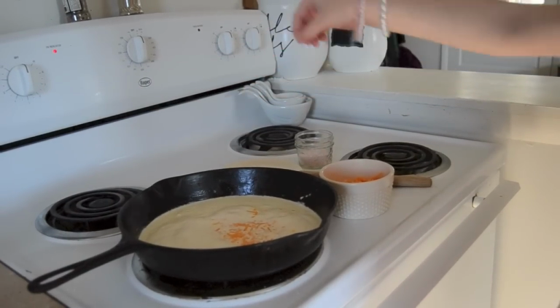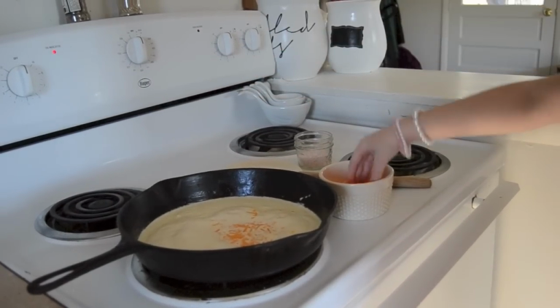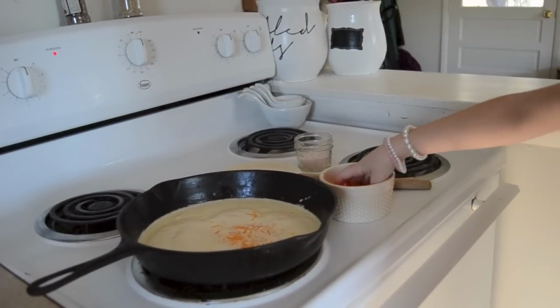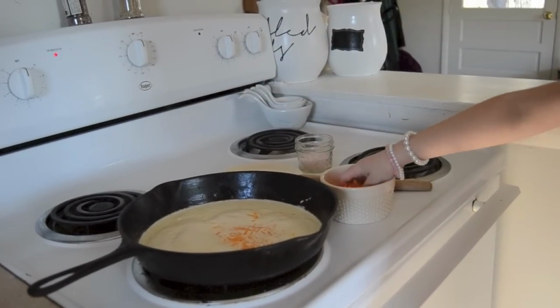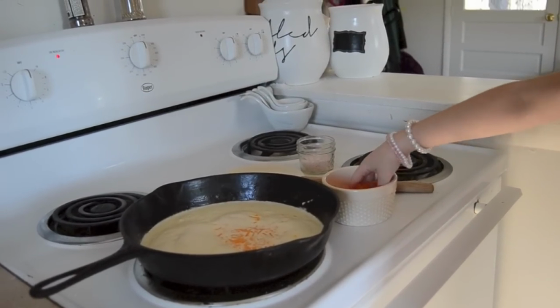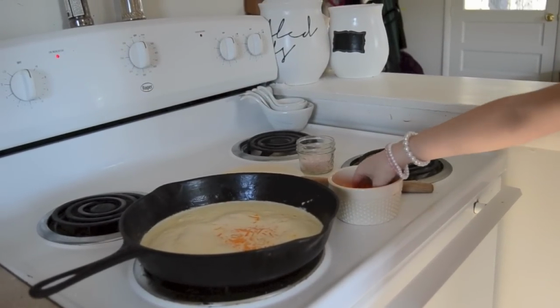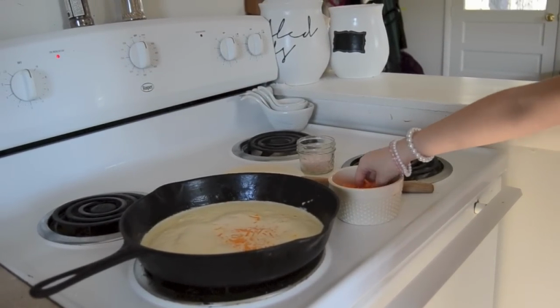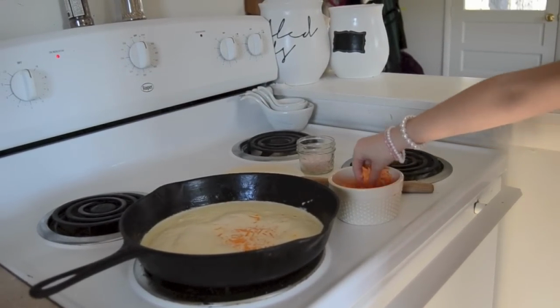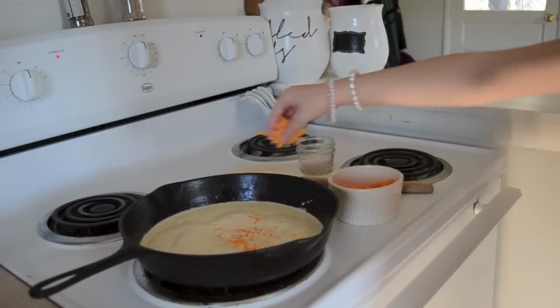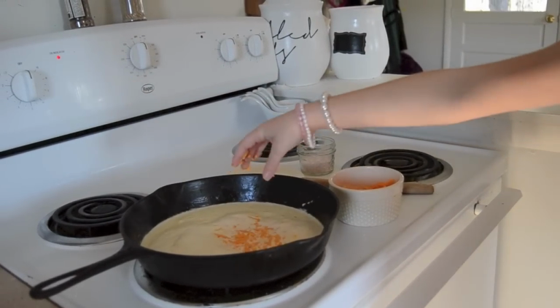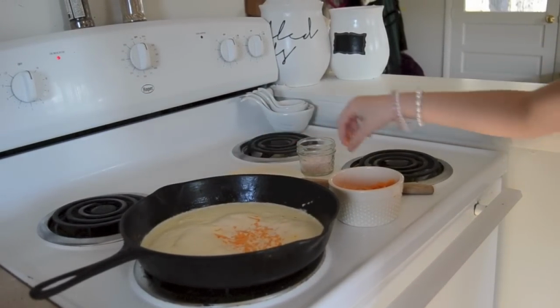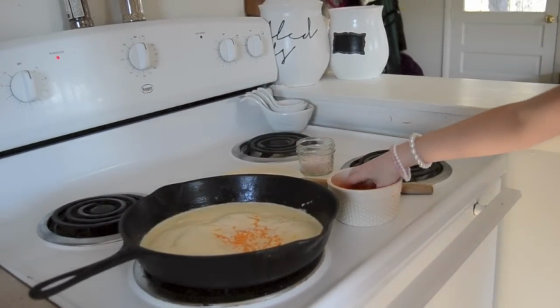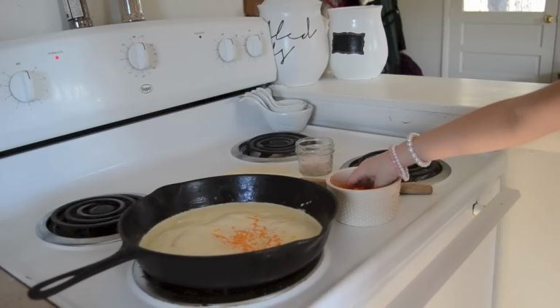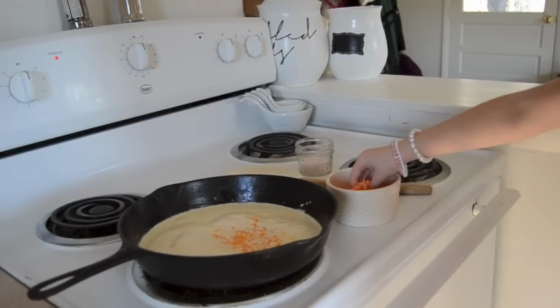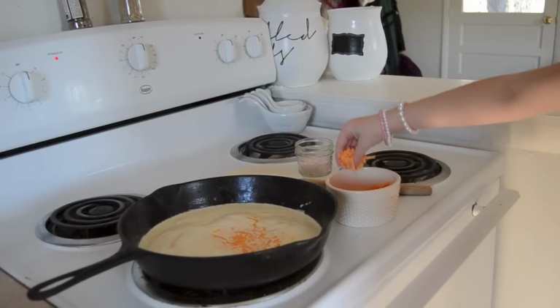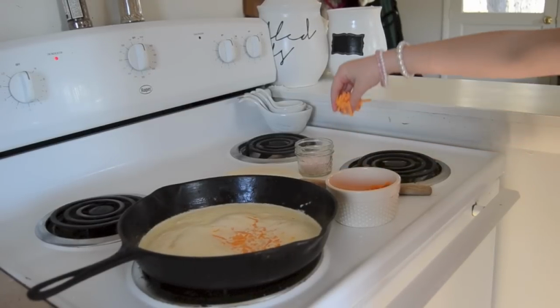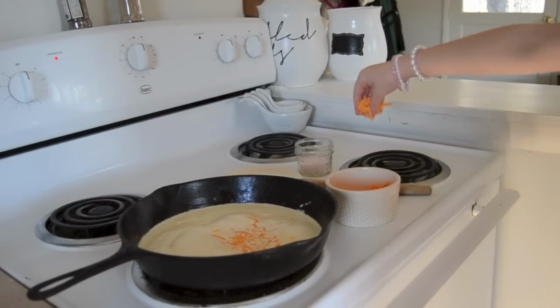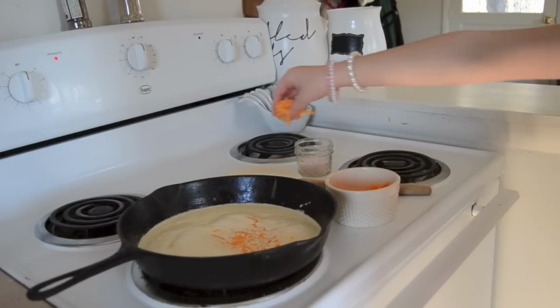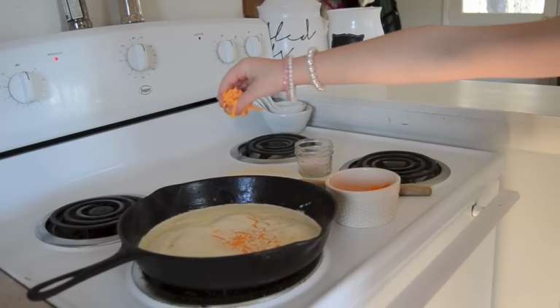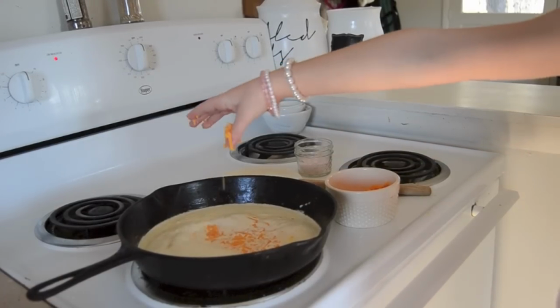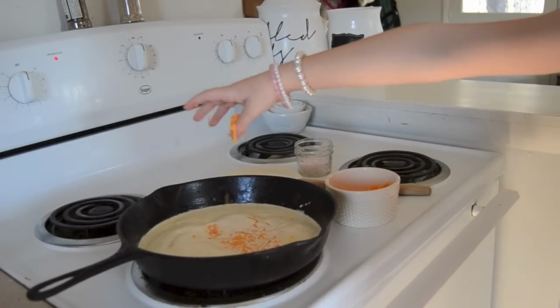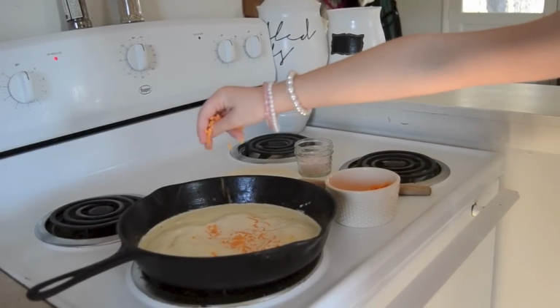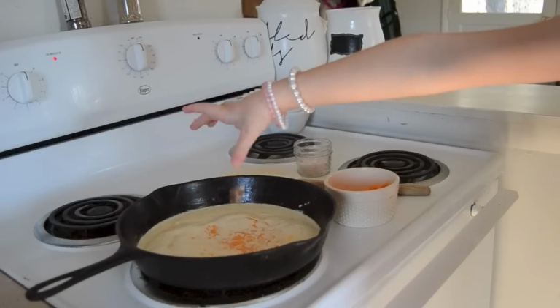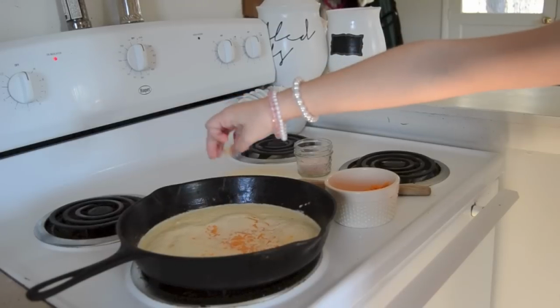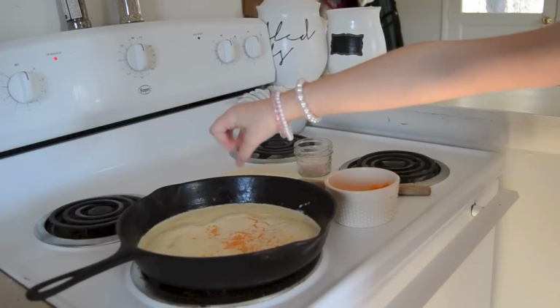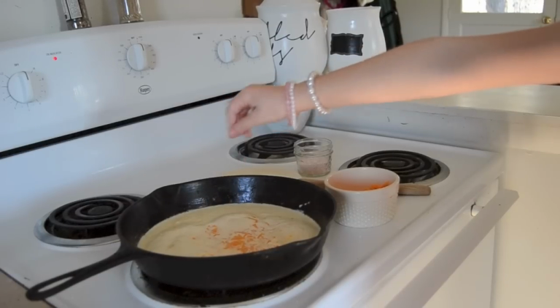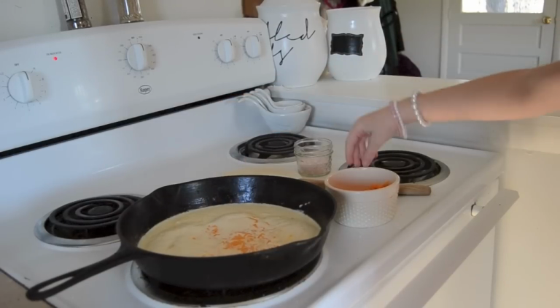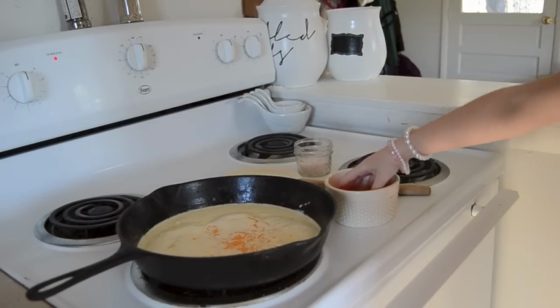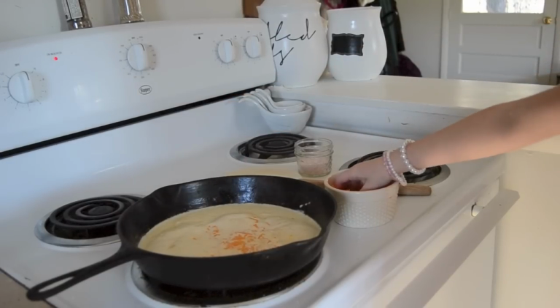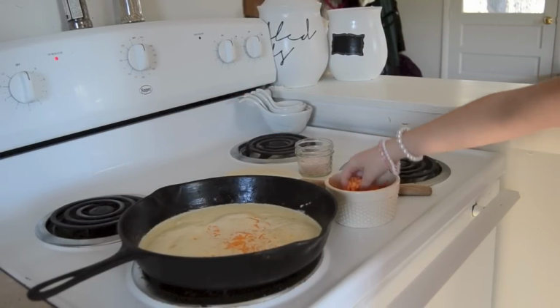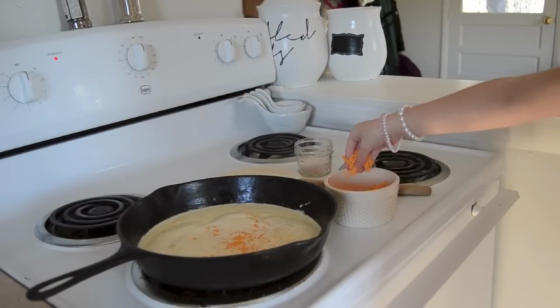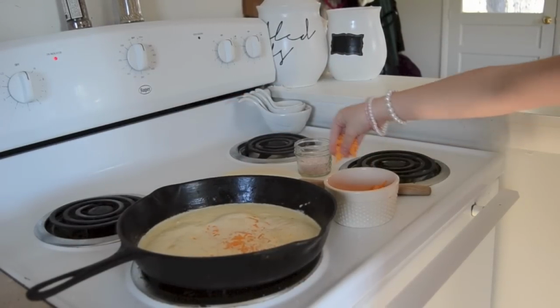I am slowly, really slowly adding the cheese. Don't pour it in — just put it in and drop it in. You can never pour it, because you don't want it to splash.